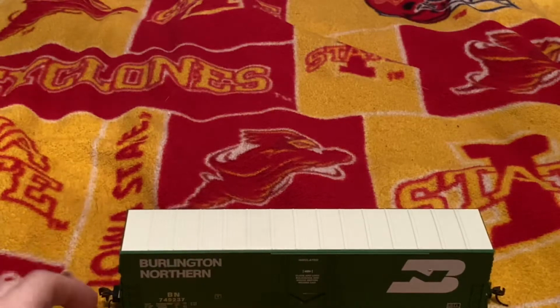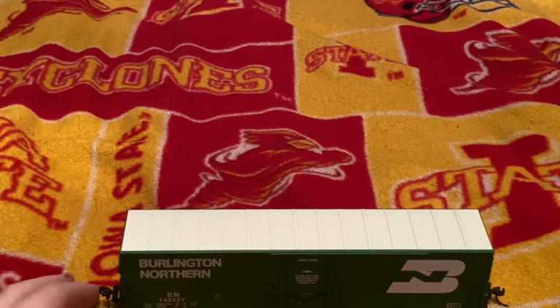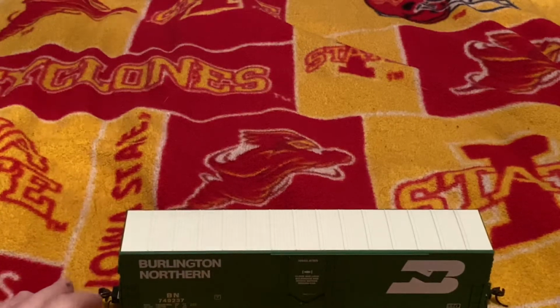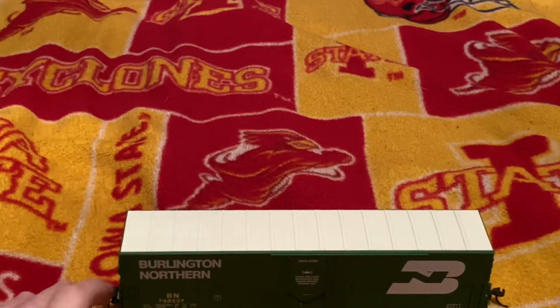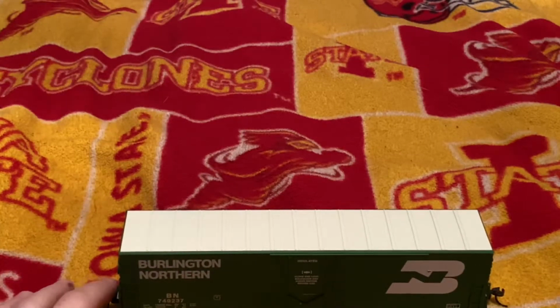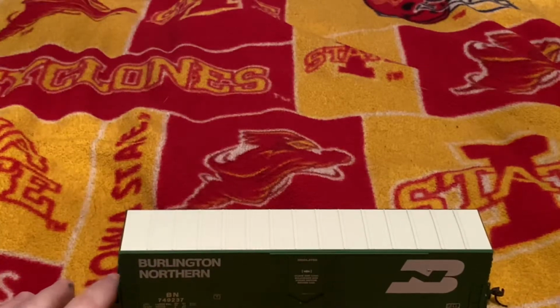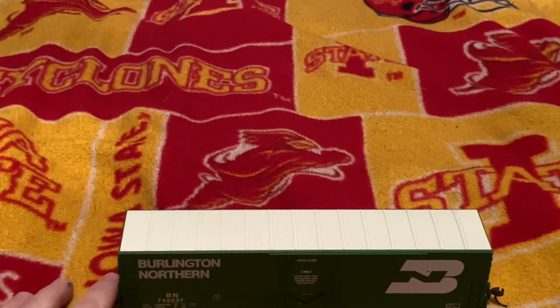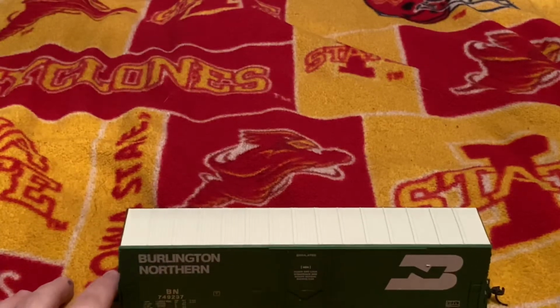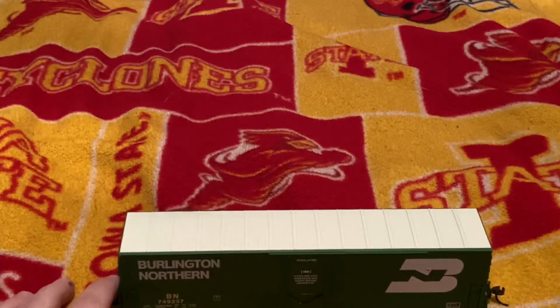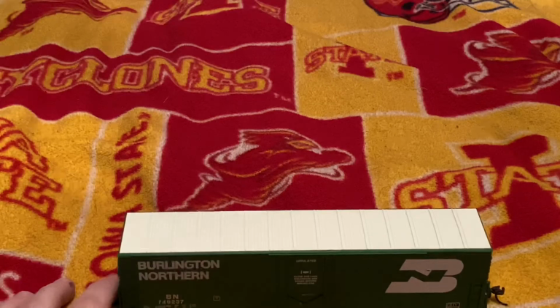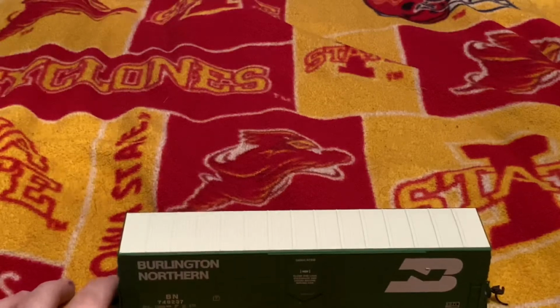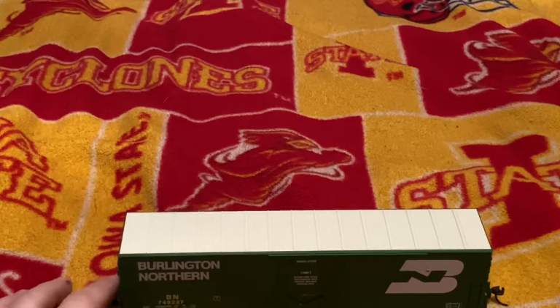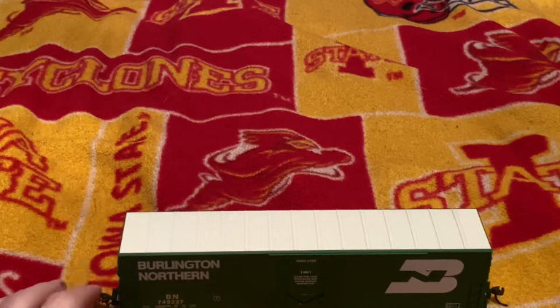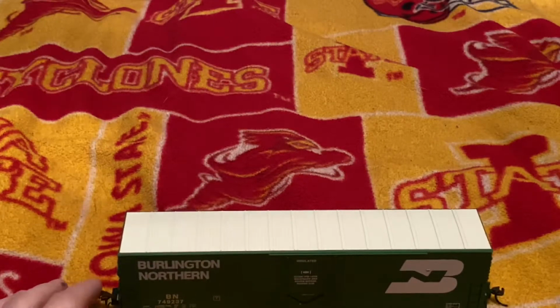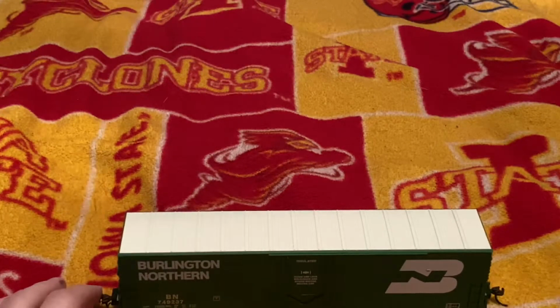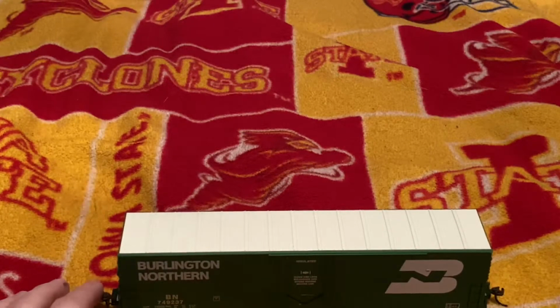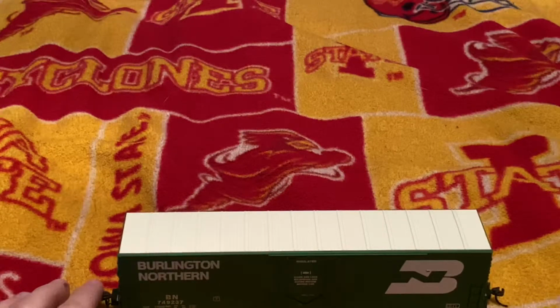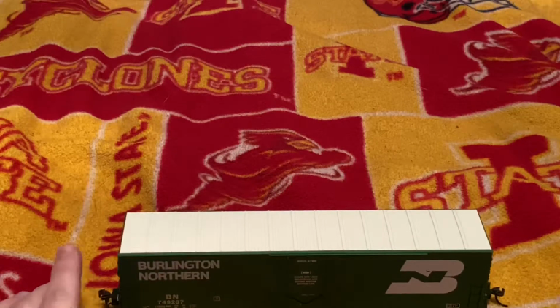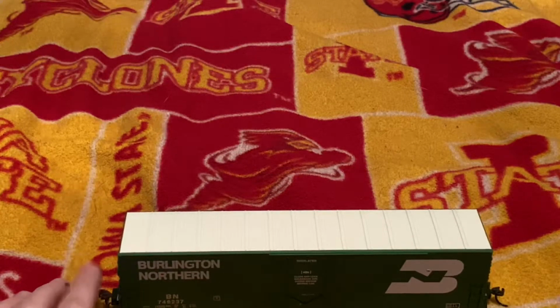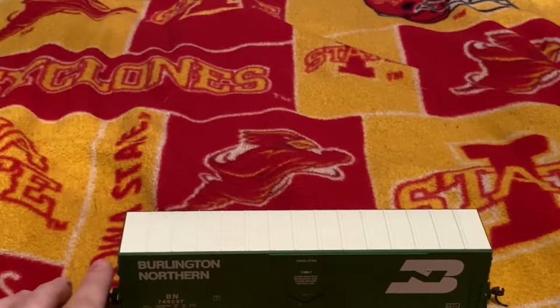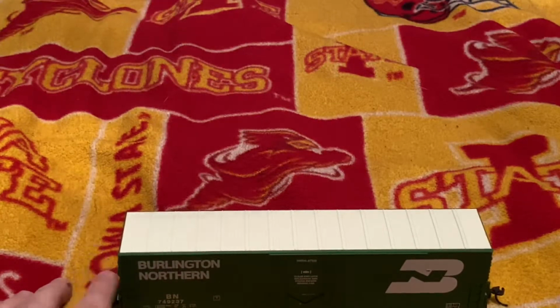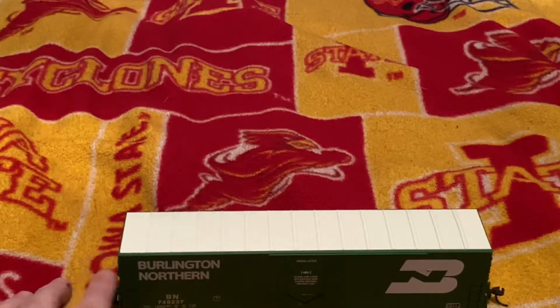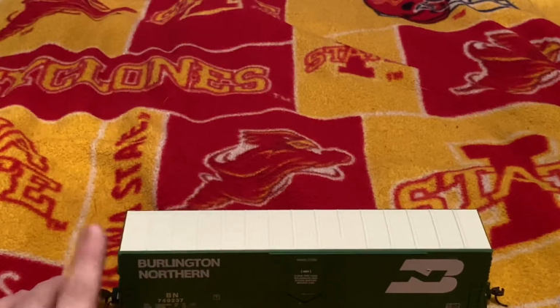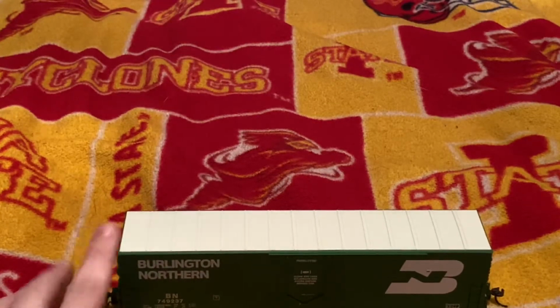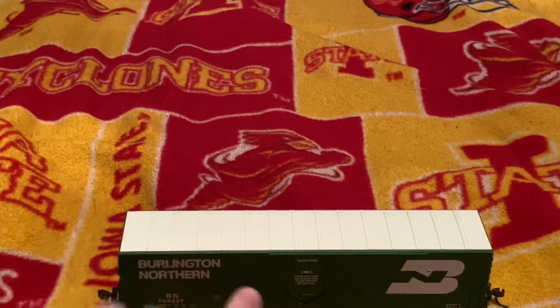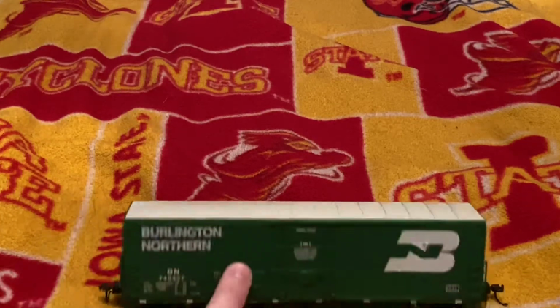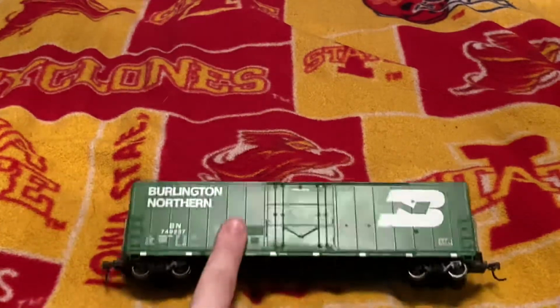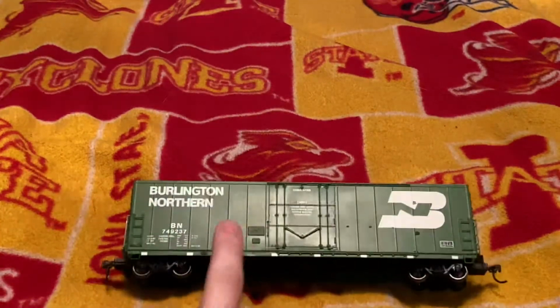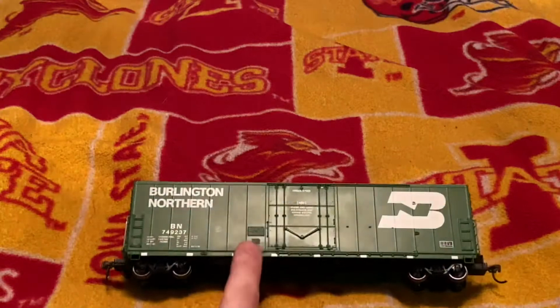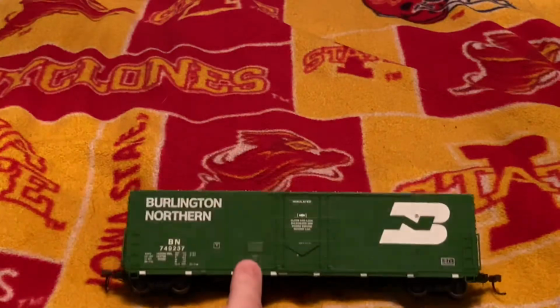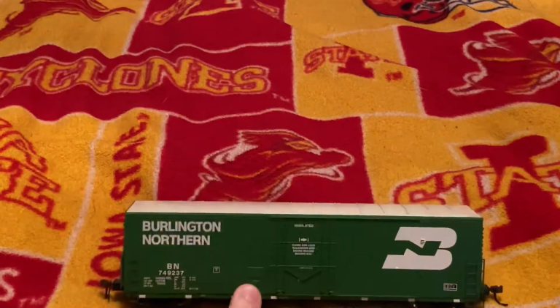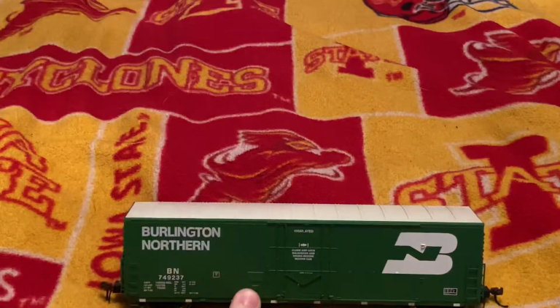The couplers aren't the best. I've had troubles with them in the past where they pretty much fall out, so I'll probably be bringing Kadee's into this later on.